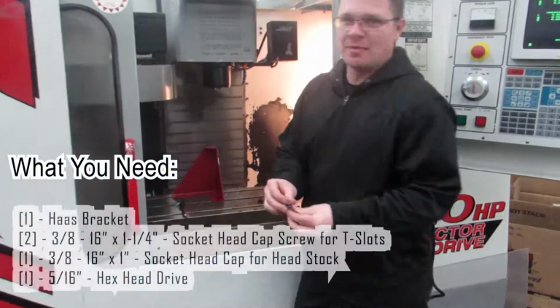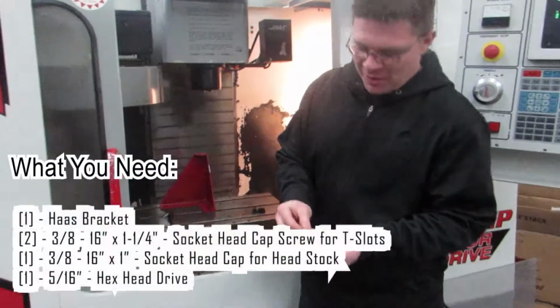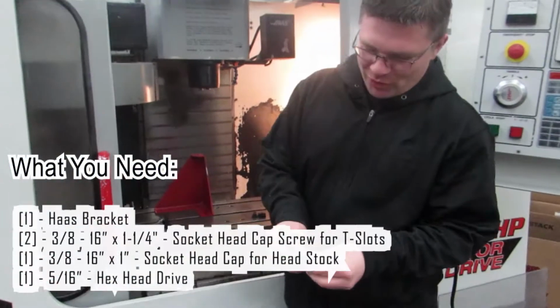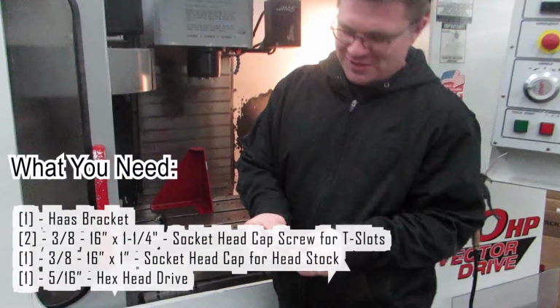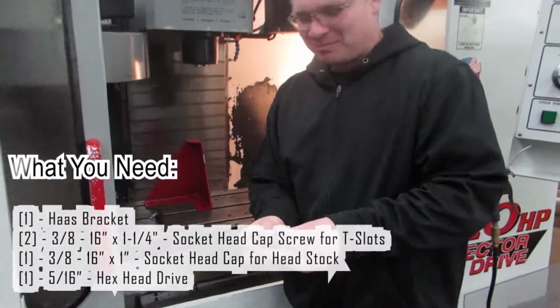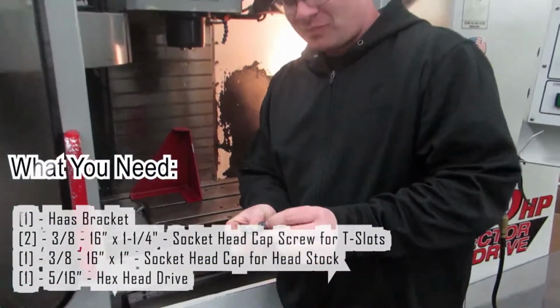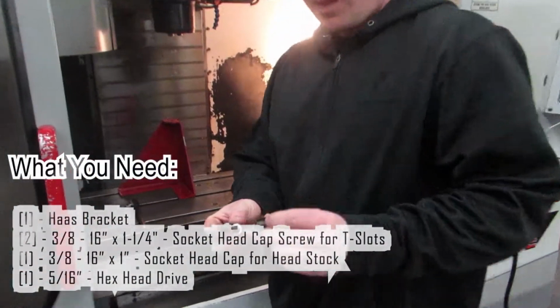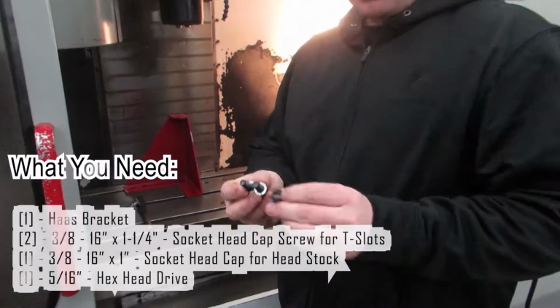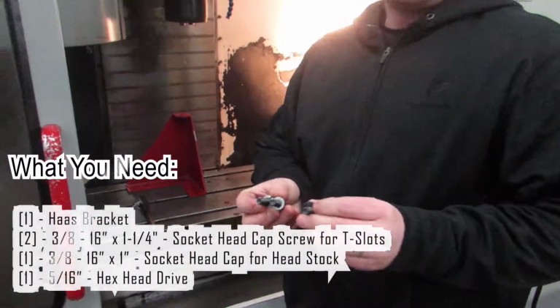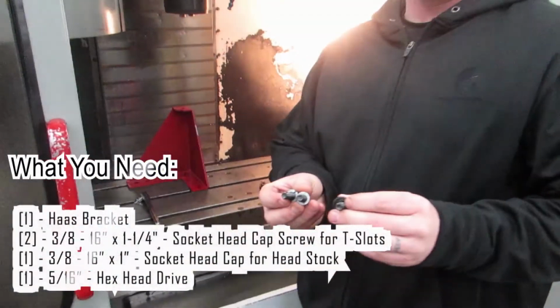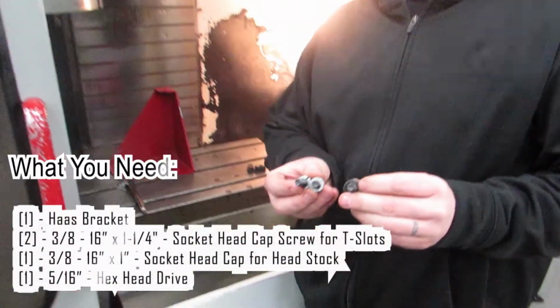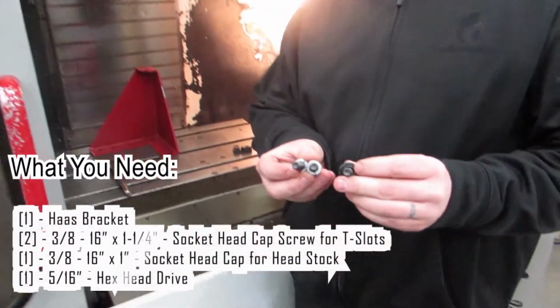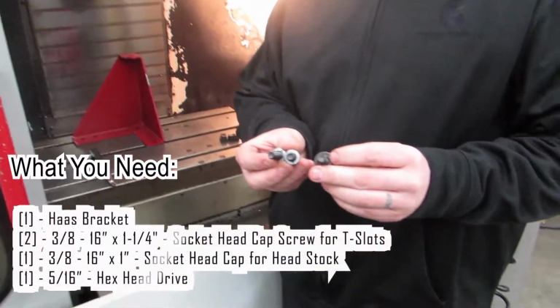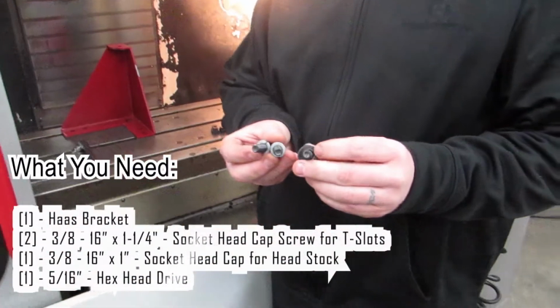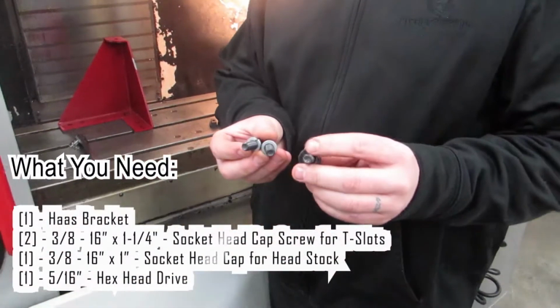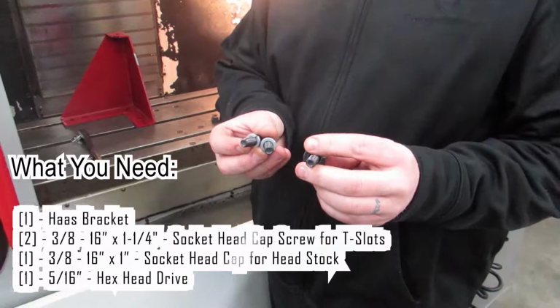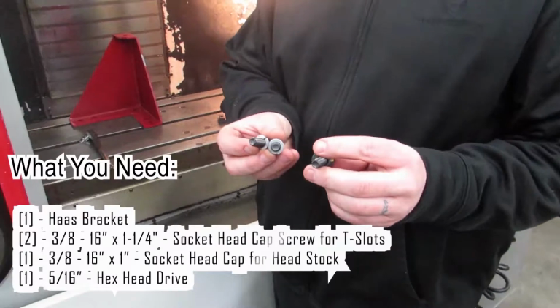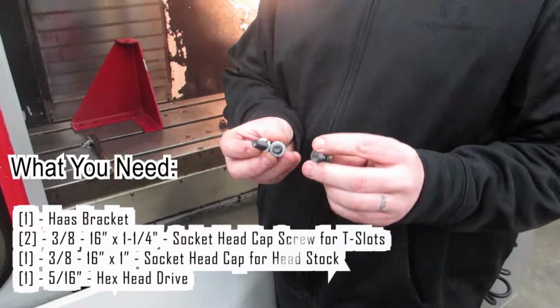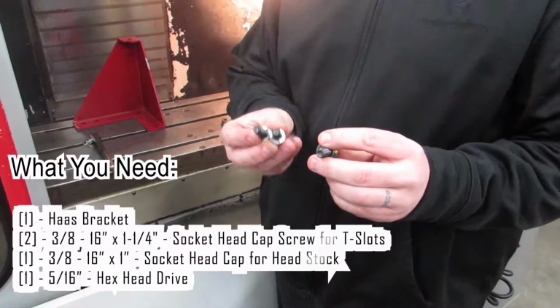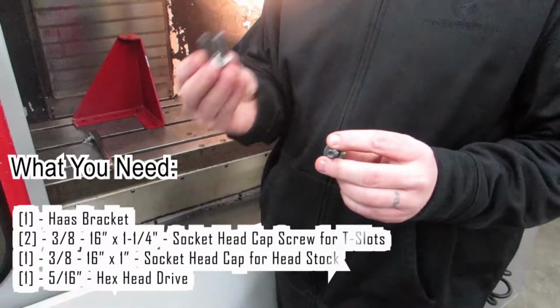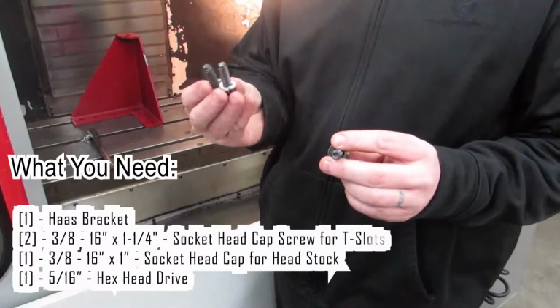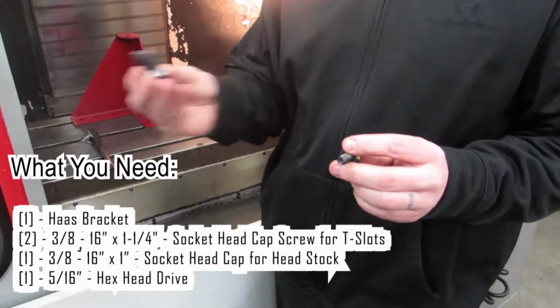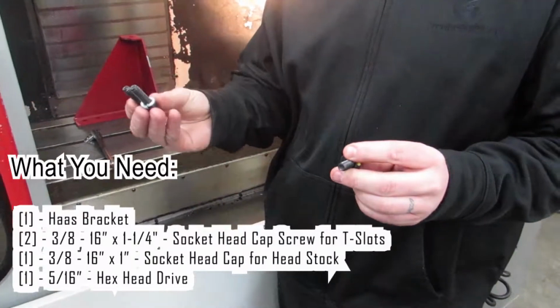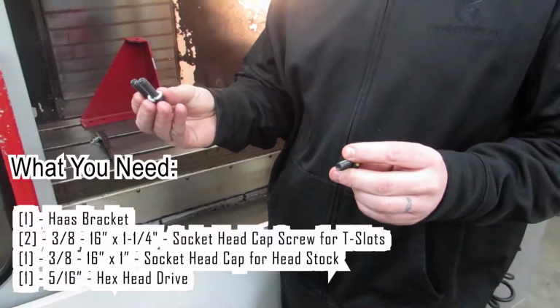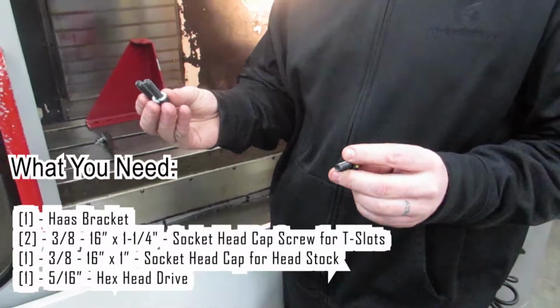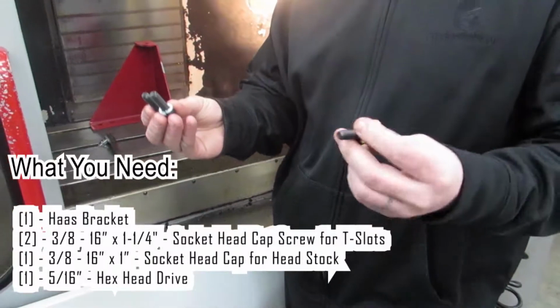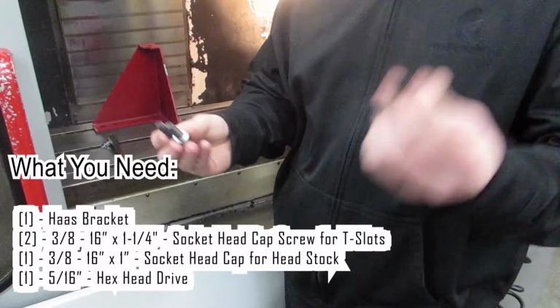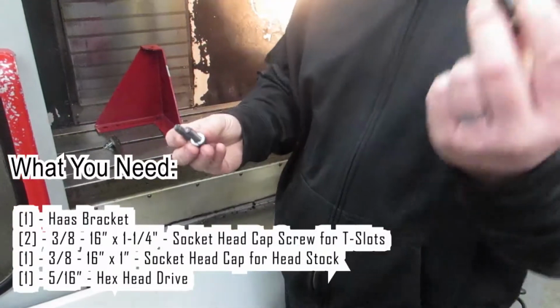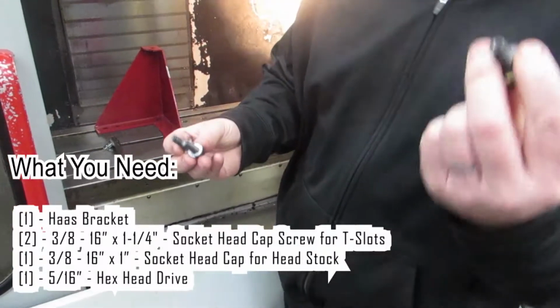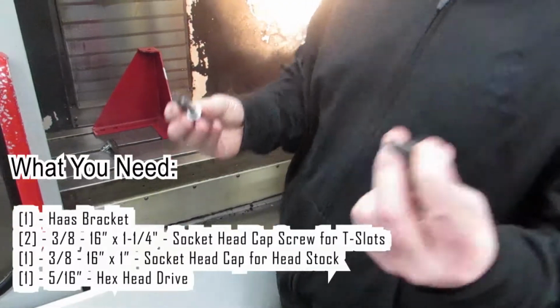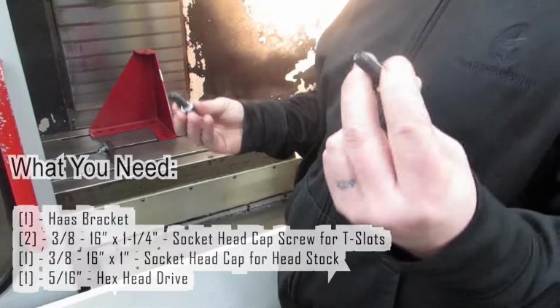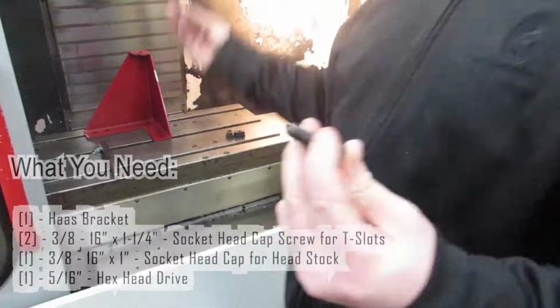Same amount of bolts: 3A16 by inch to inch and a quarter. Inch and a quarter is for the T-slots for the table, and one inch for the head.